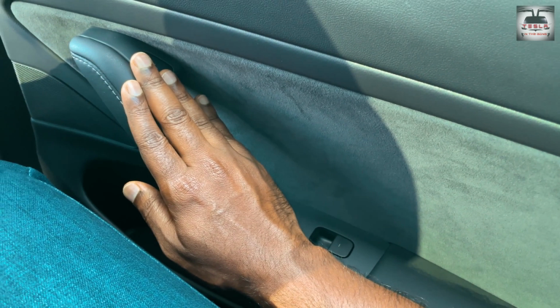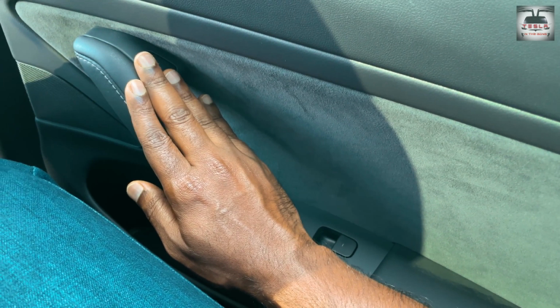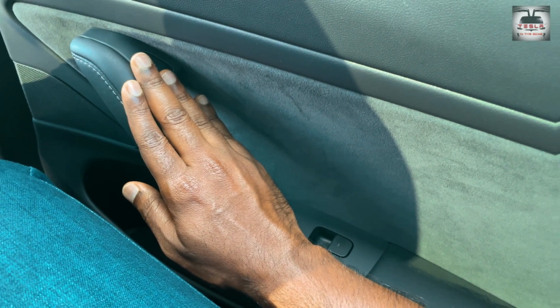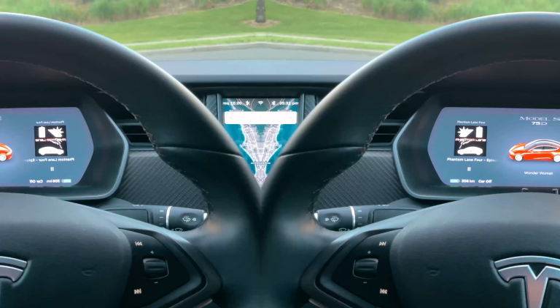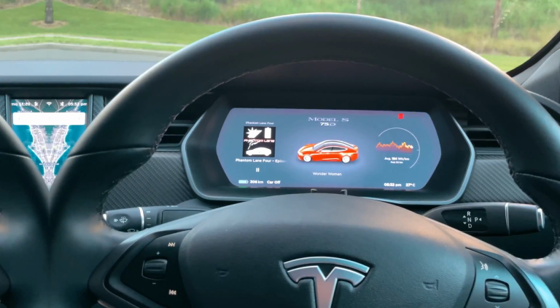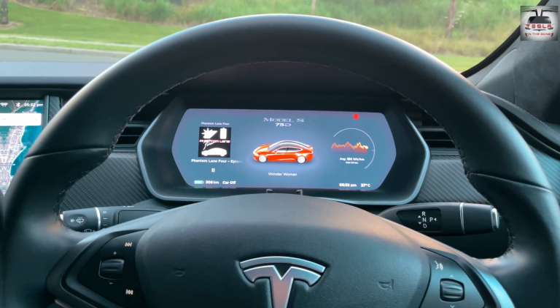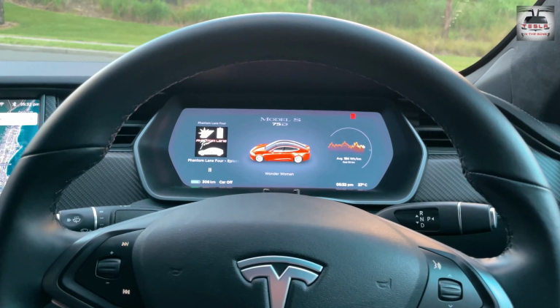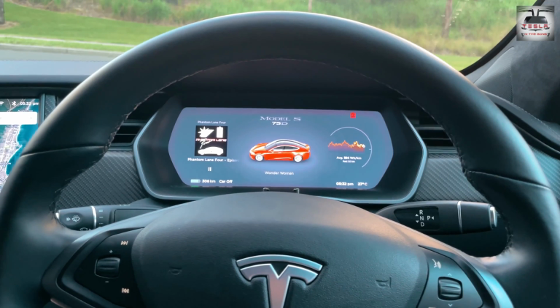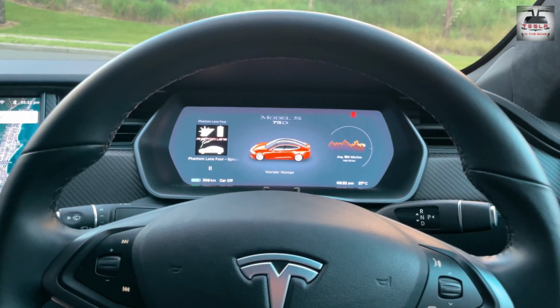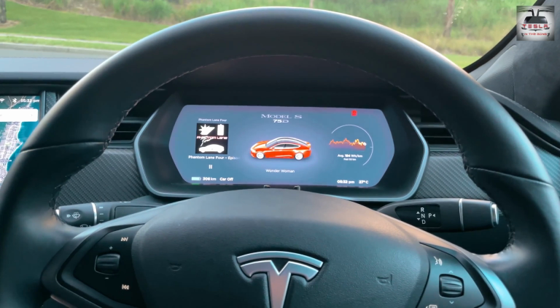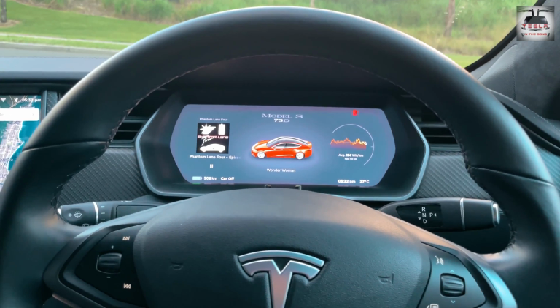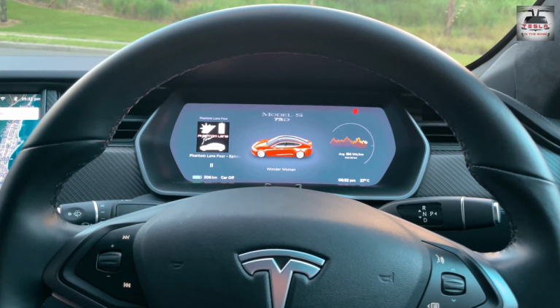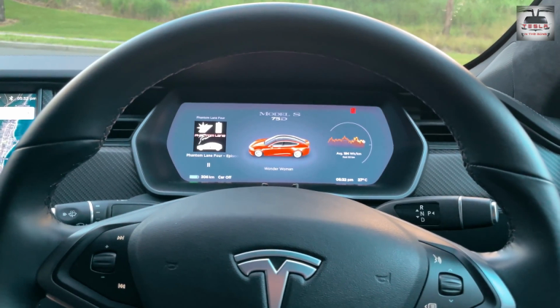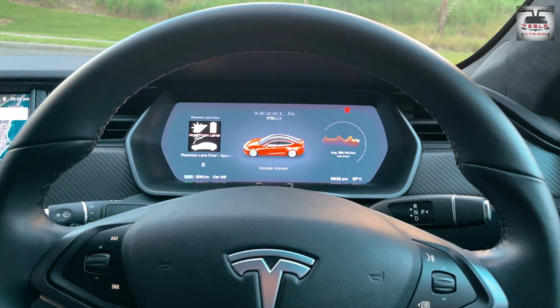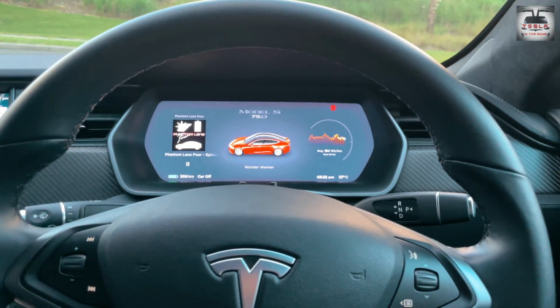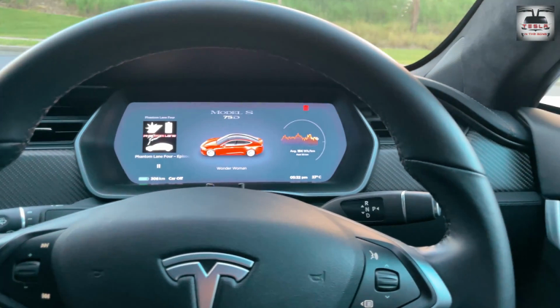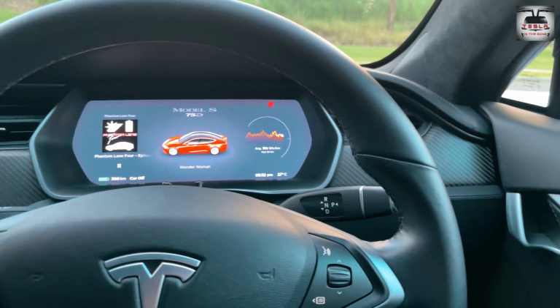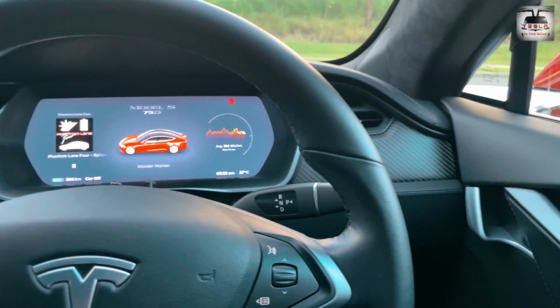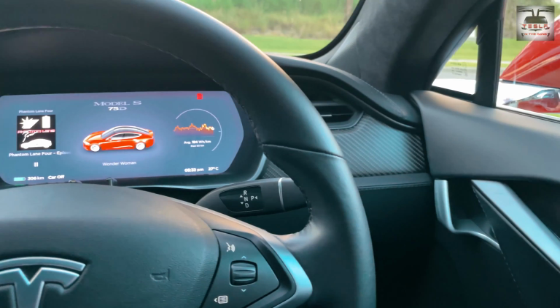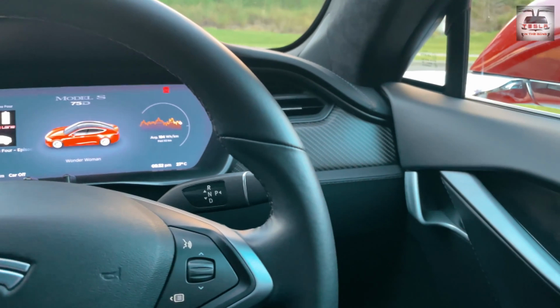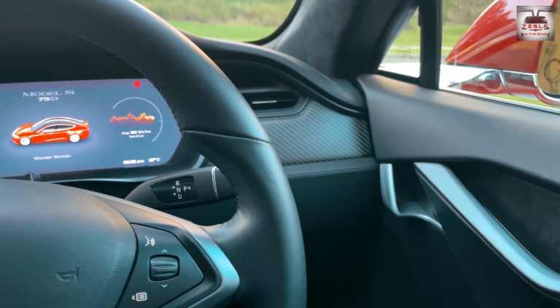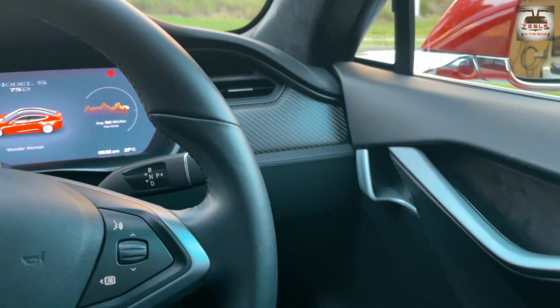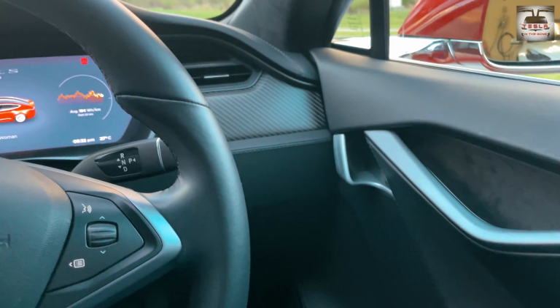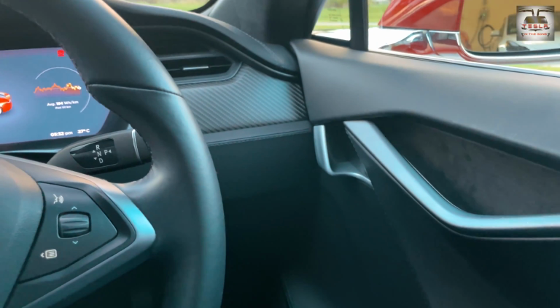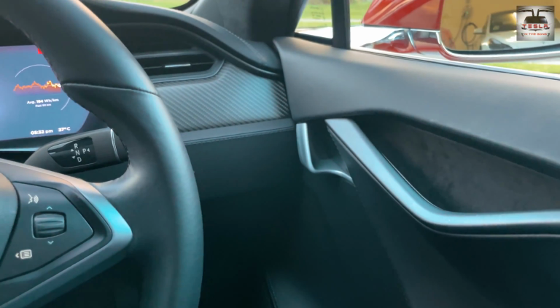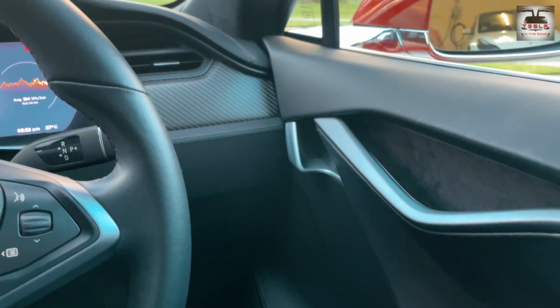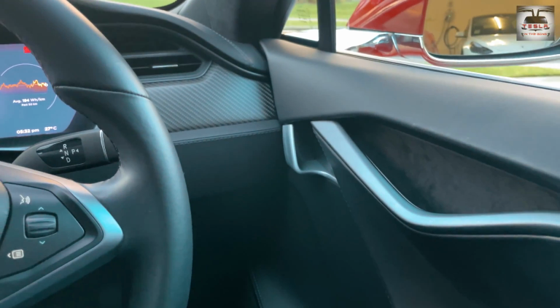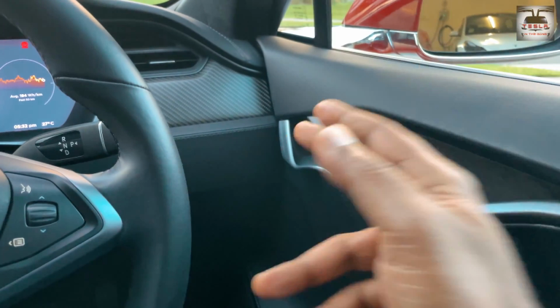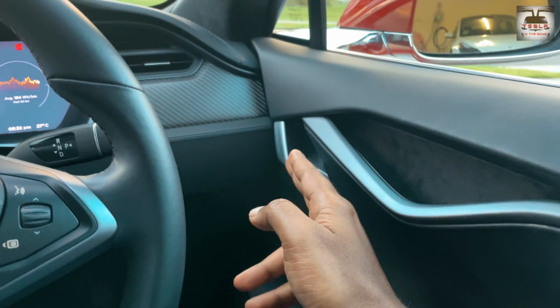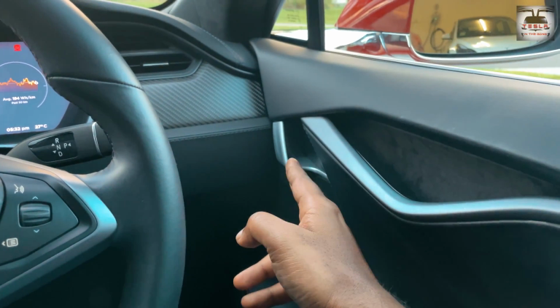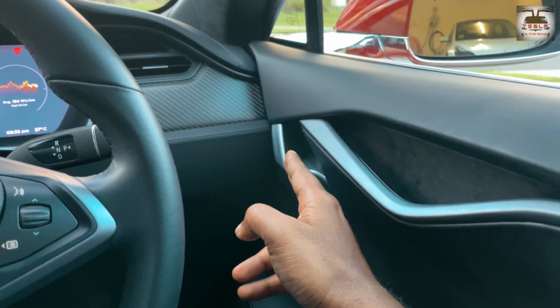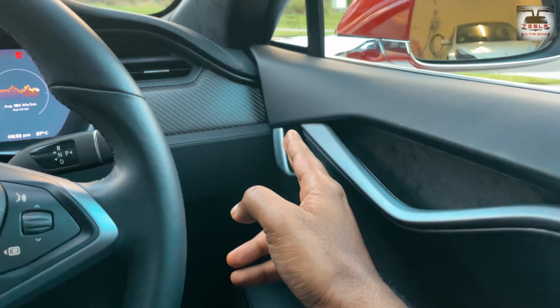If you do know of a way to get out of a rear passenger seat in the Model 3 or Model Y, please leave that in the comments — it'll be useful for me and for everyone watching. Now let's look at the Model X and Model S. The method to release both the front passenger and driver side door in both the S and X are identical, because these are mechanical handles.